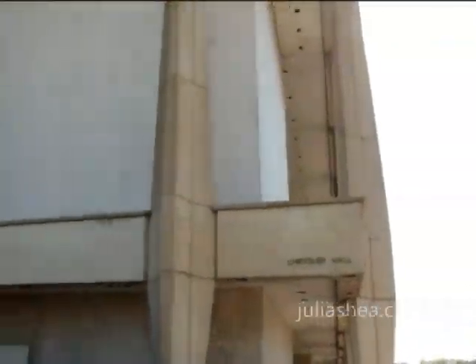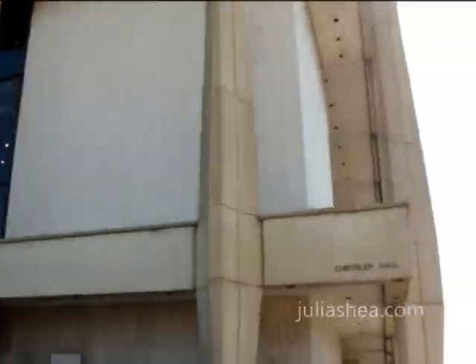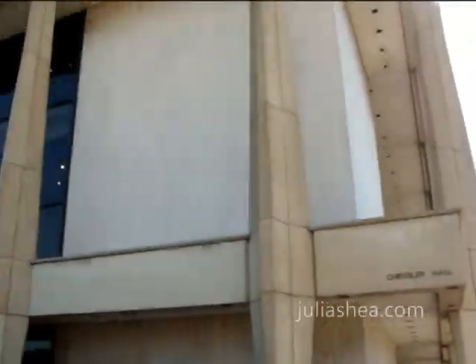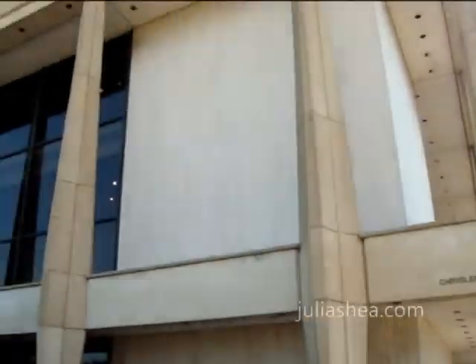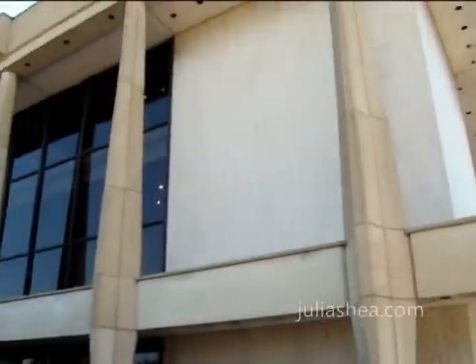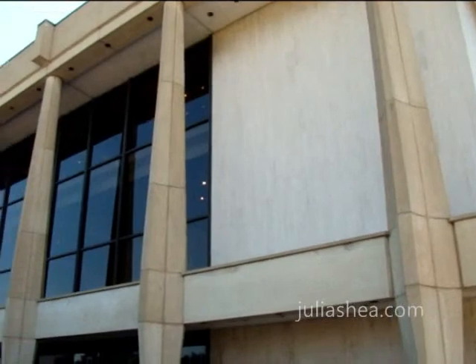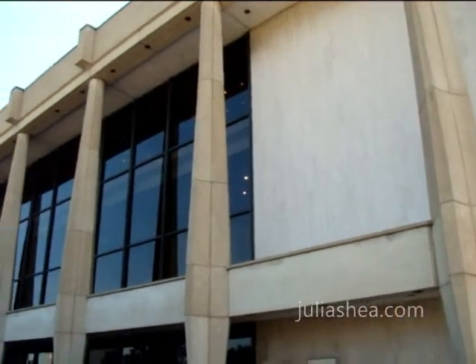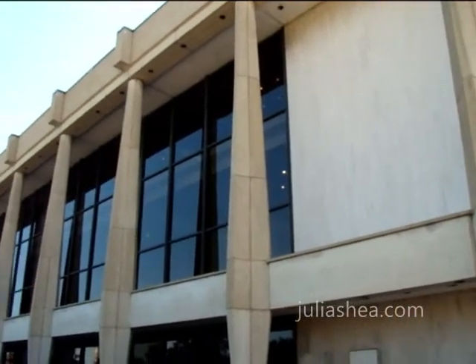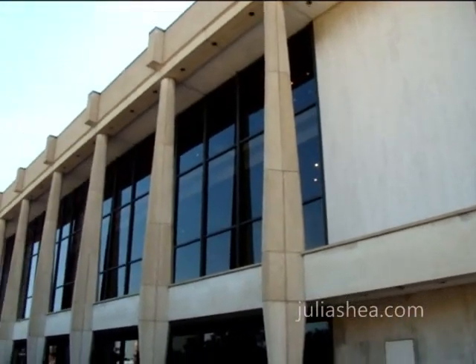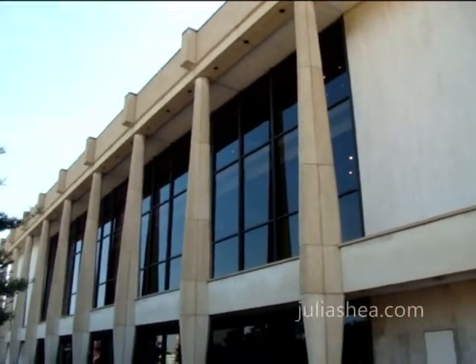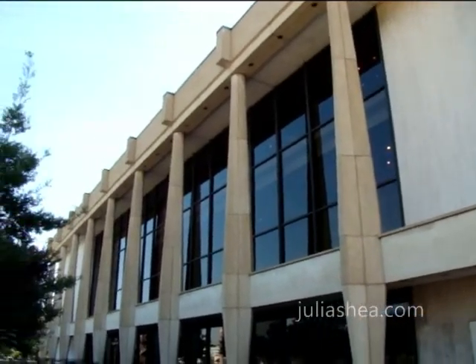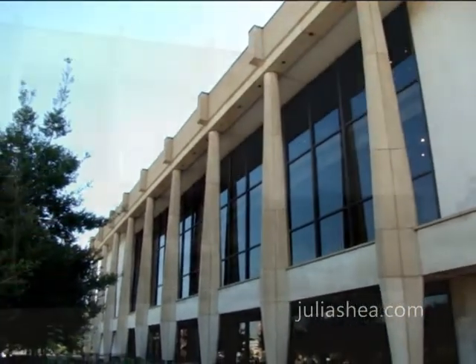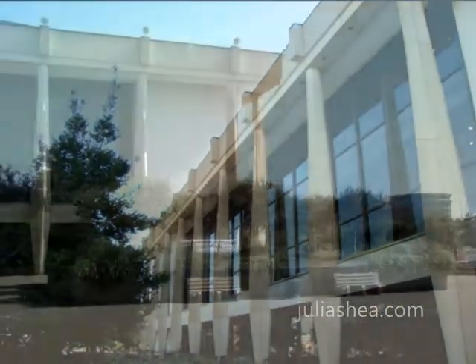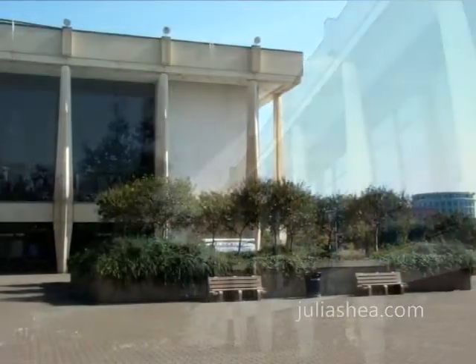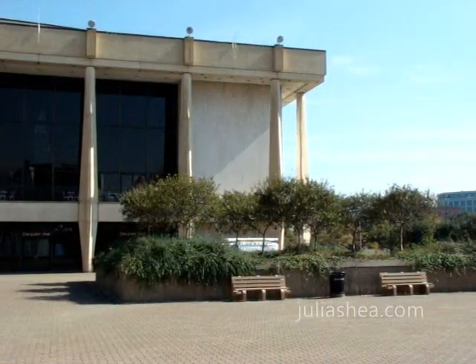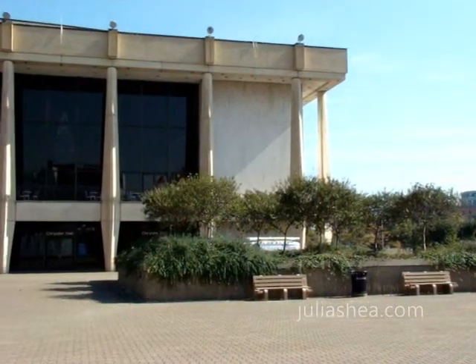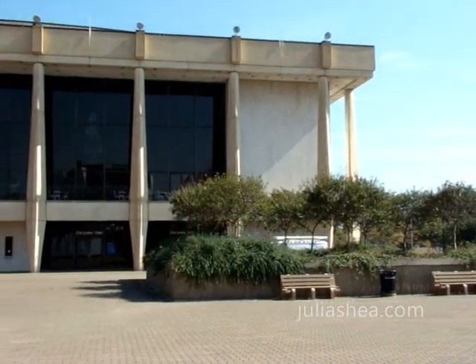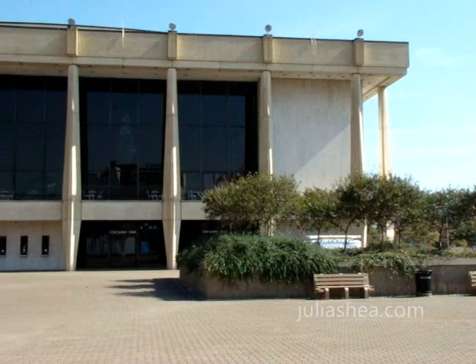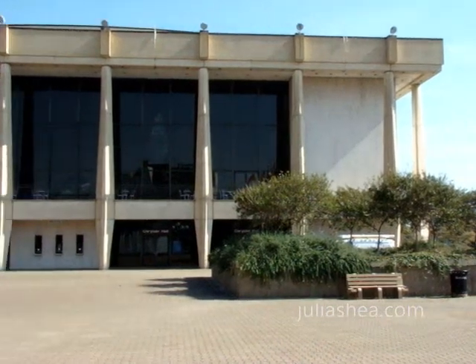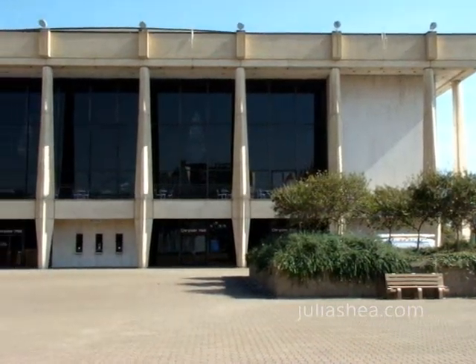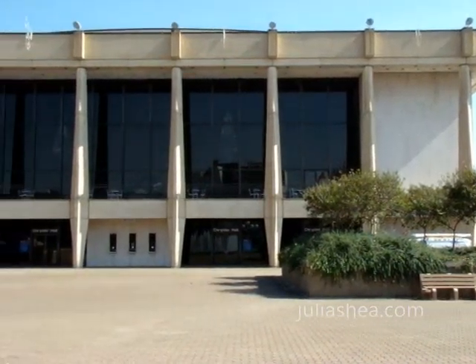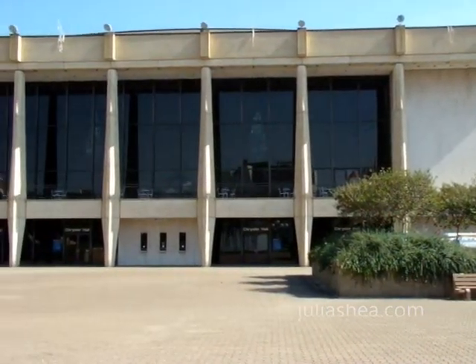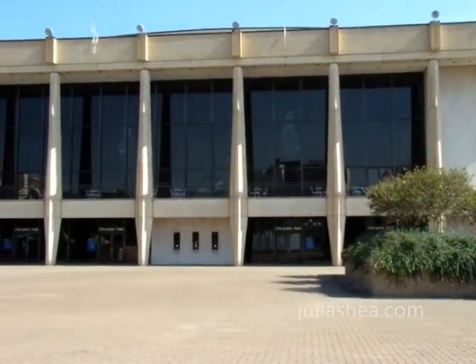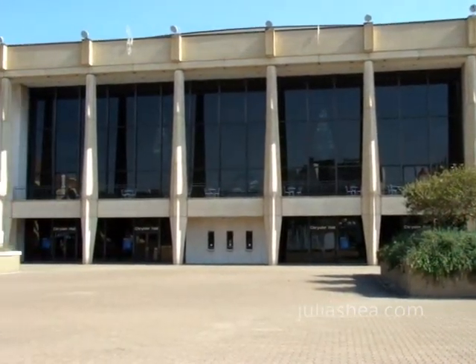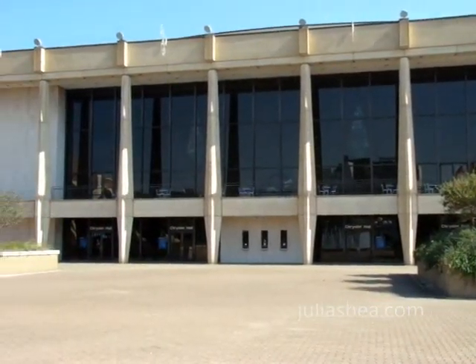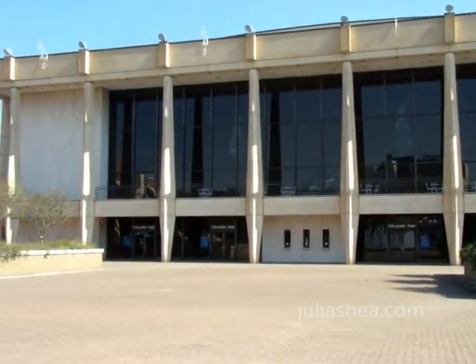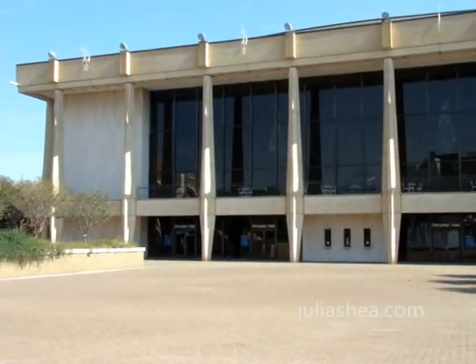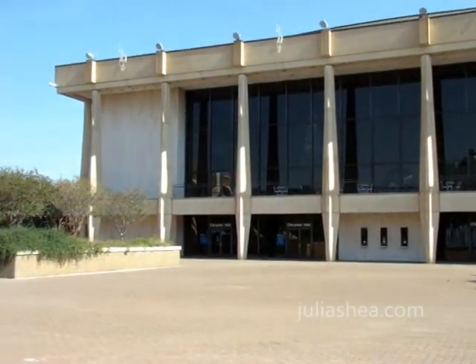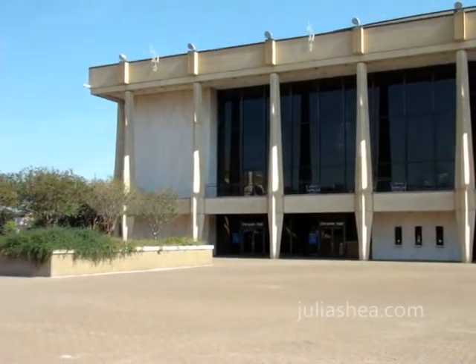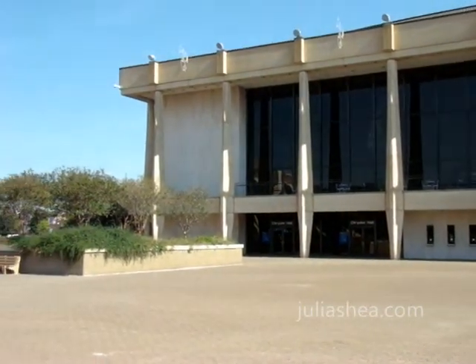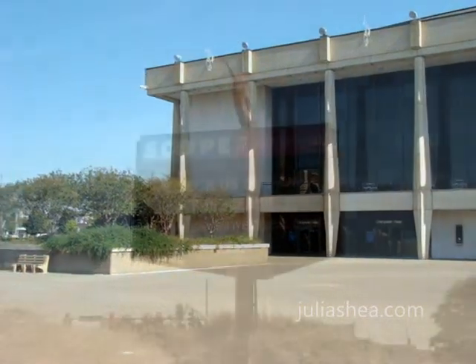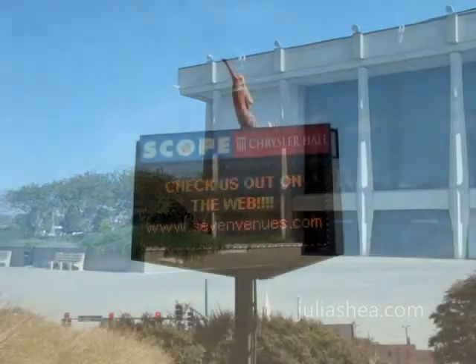Hosting theater events to concerts, ballet to comedy, Chrysler Hall is the leading performing arts center of Hampton Roads, with the Virginia Symphony Orchestra, the Virginia Ballet, and Broadway Across America as just a few of its many resident companies.